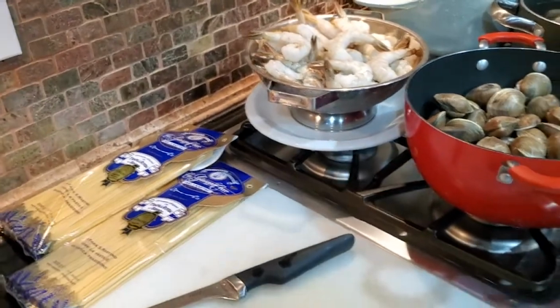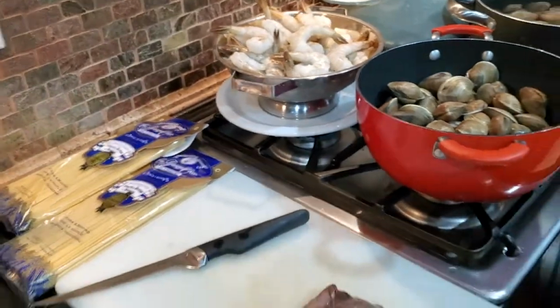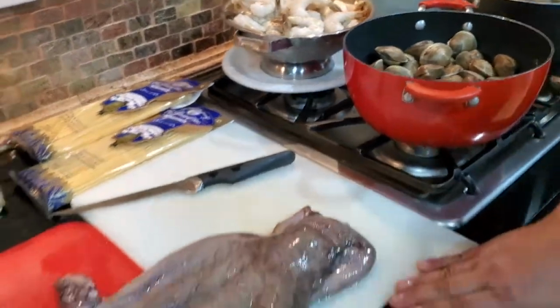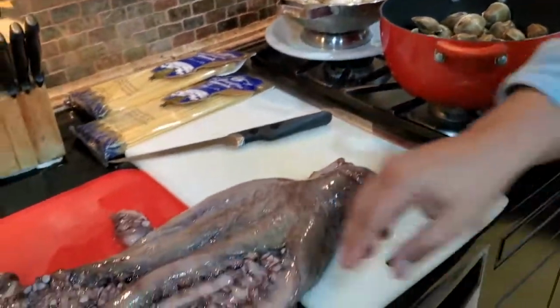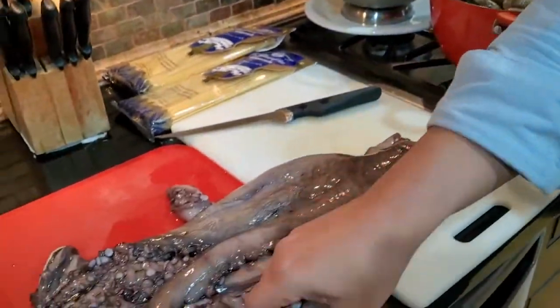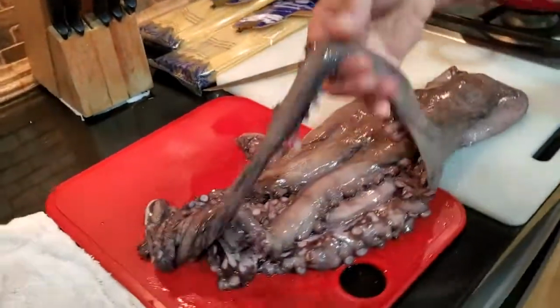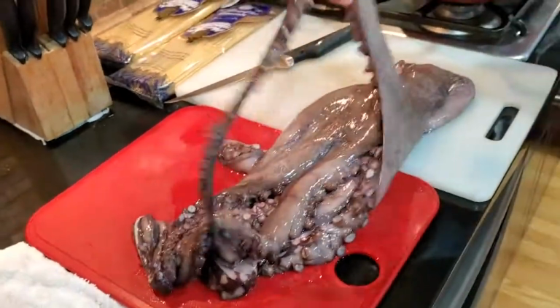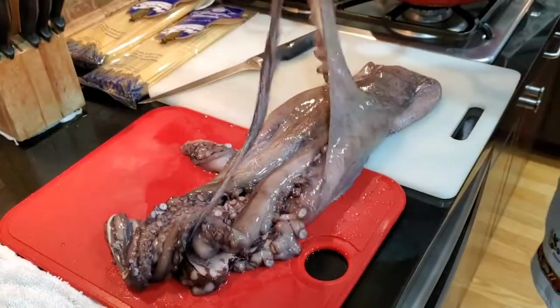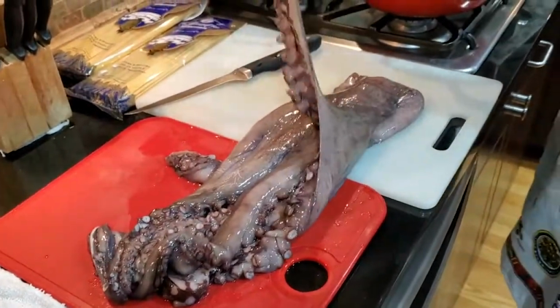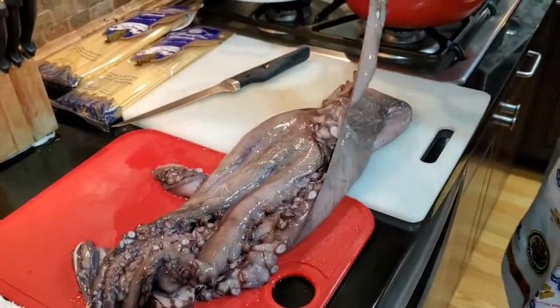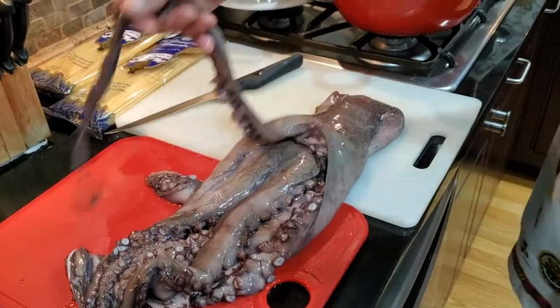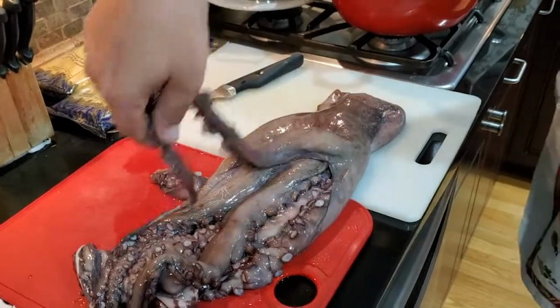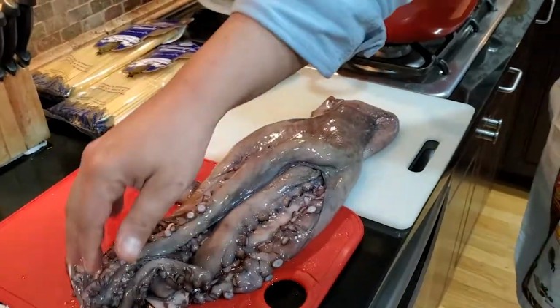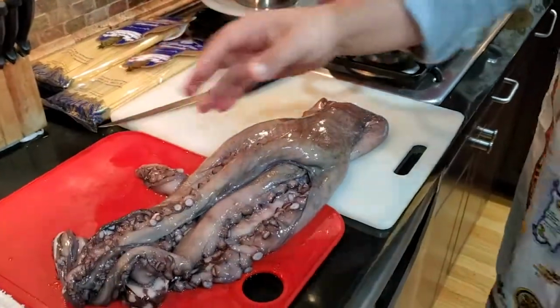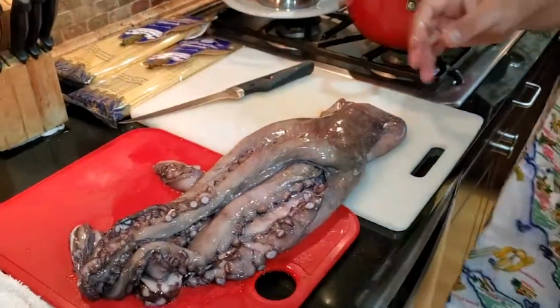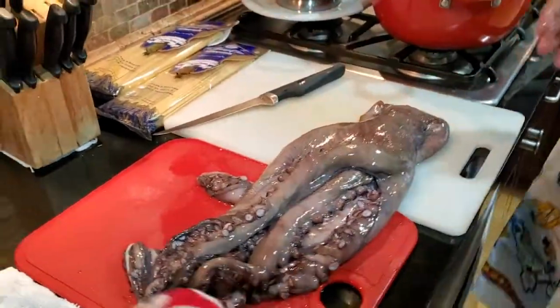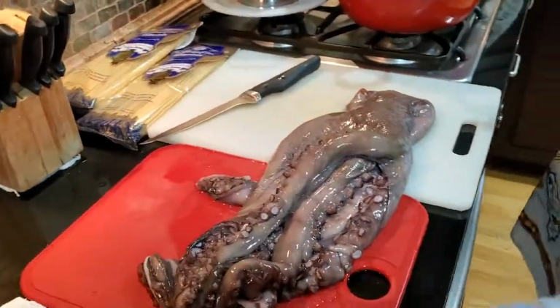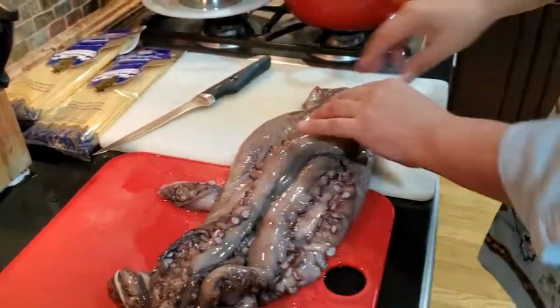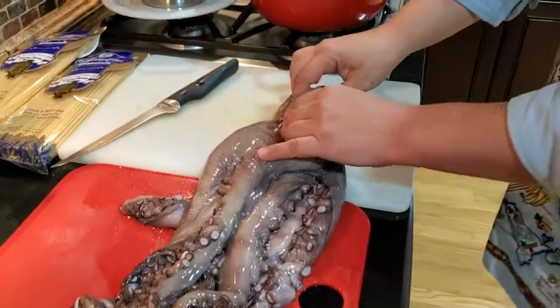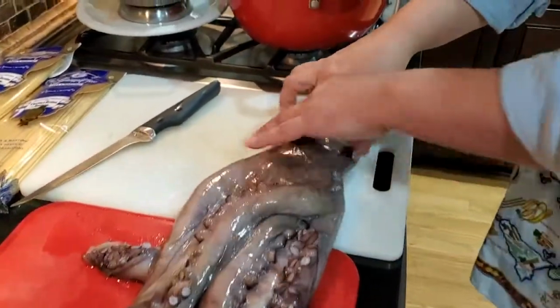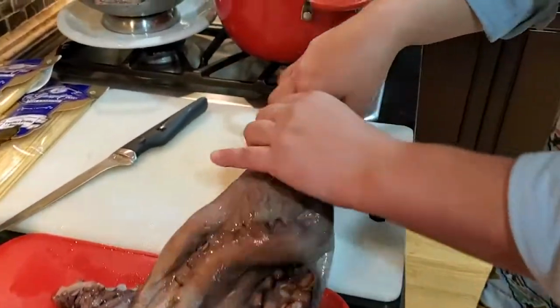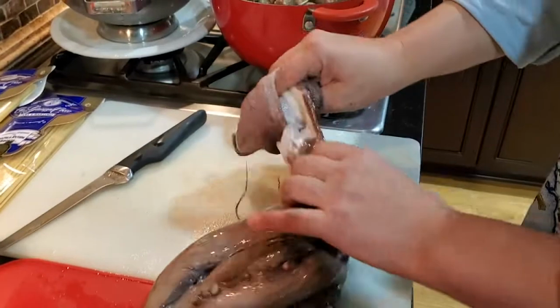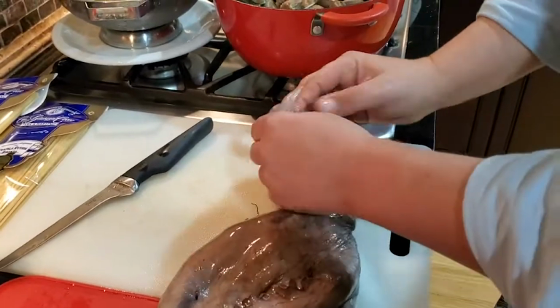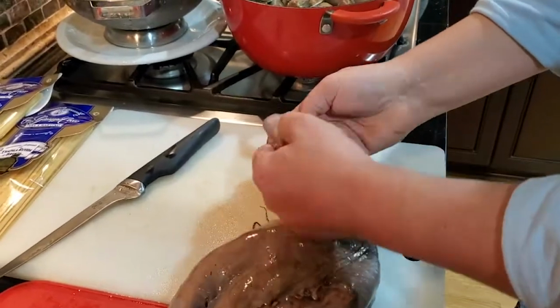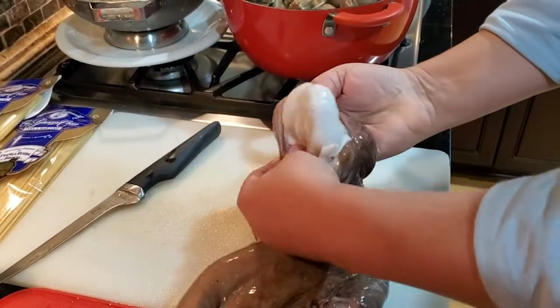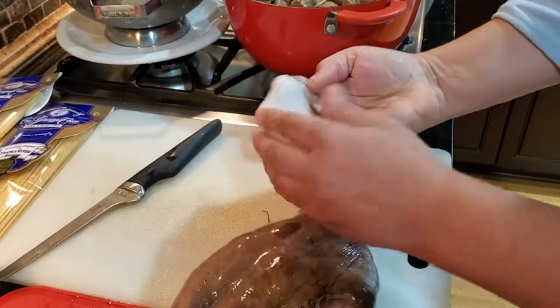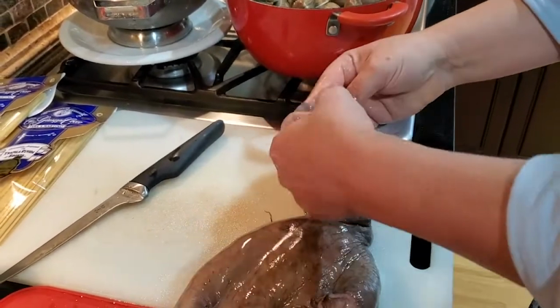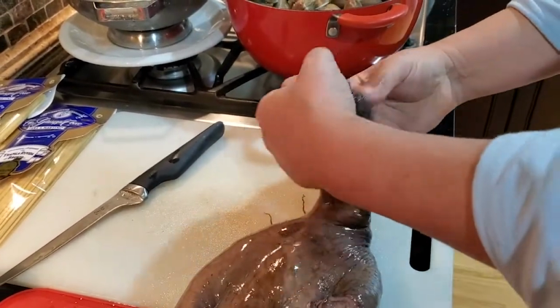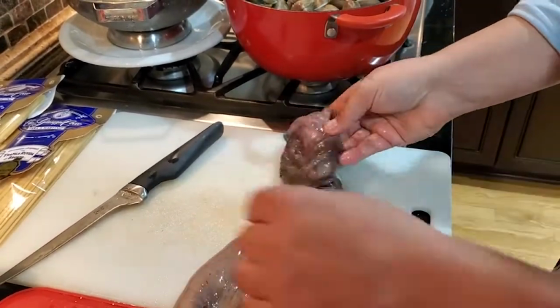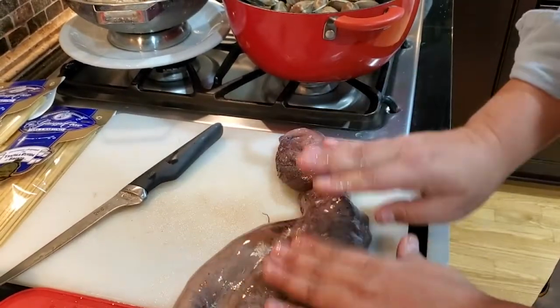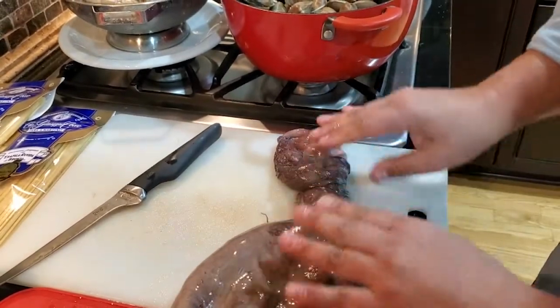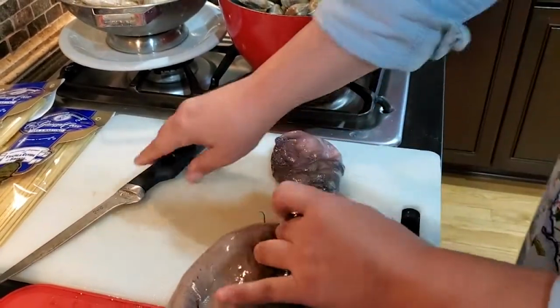And check this out — this beautiful octopus. Look at this guy. This is going to be absolutely delicious. We're going to make a nice red wine braised octopus. This came cleaned already, so the sack is already clean — you don't have to worry about it. The beak is already out. The only thing is the eyes are still on.